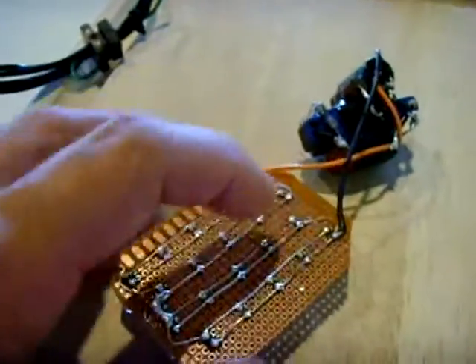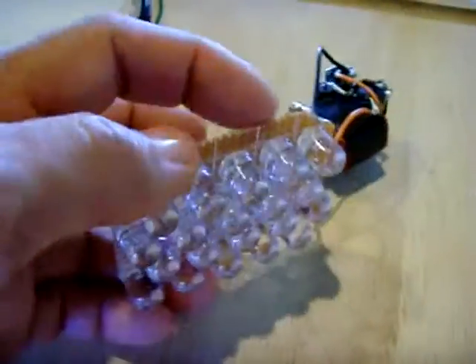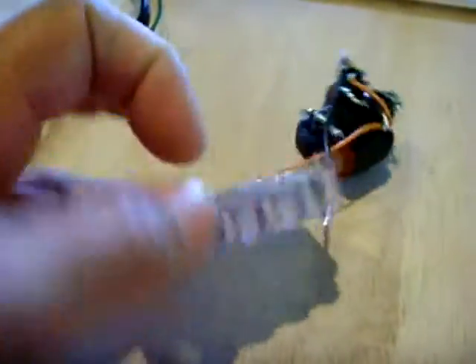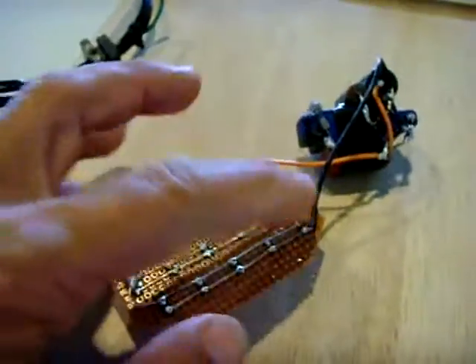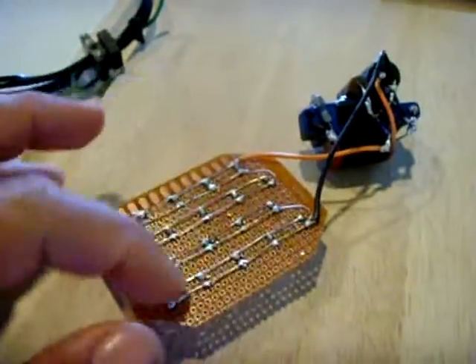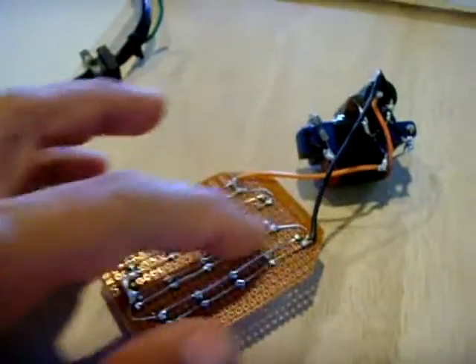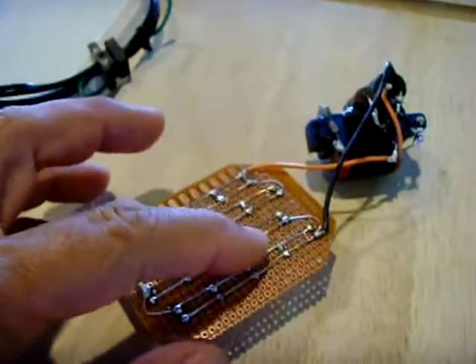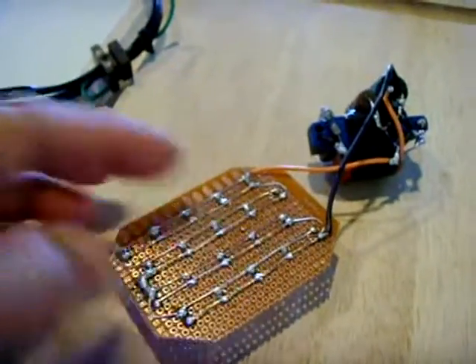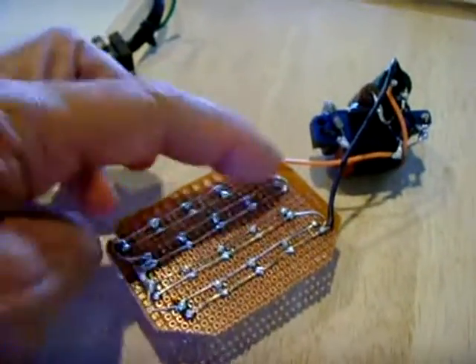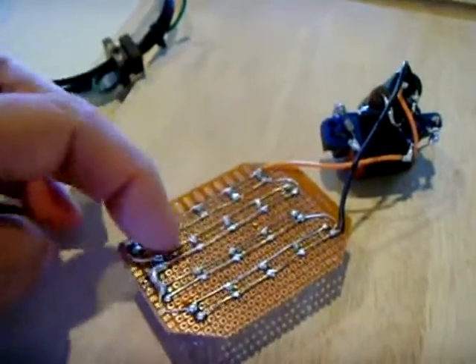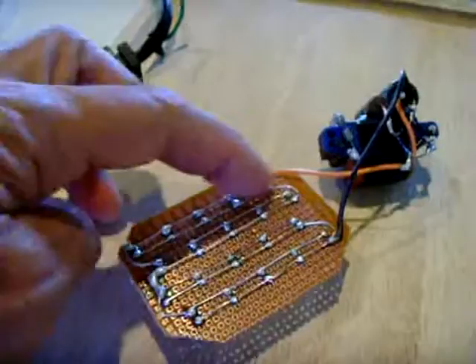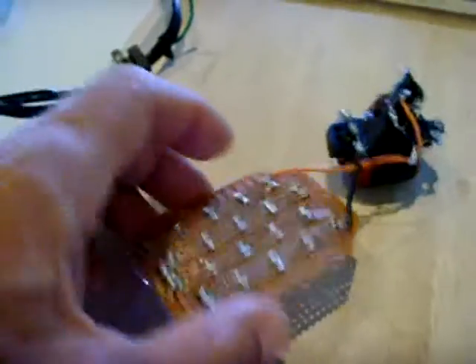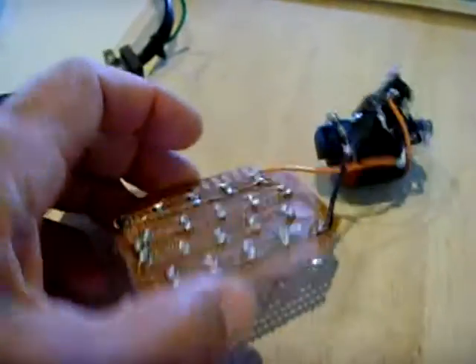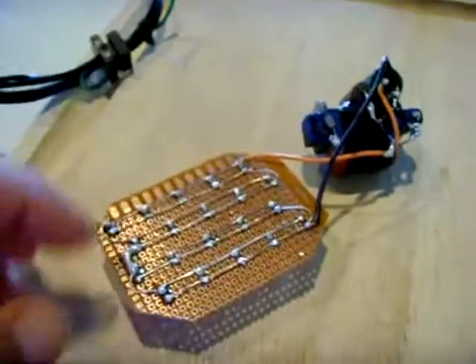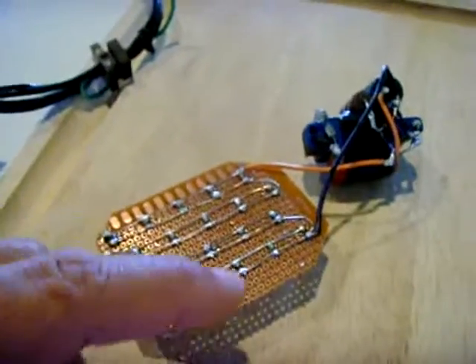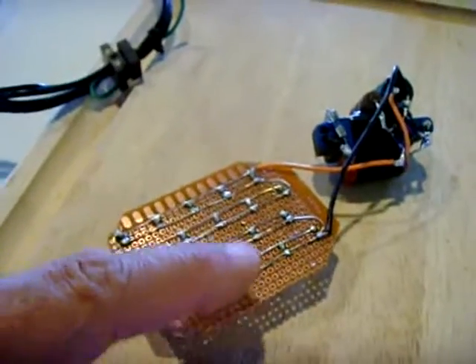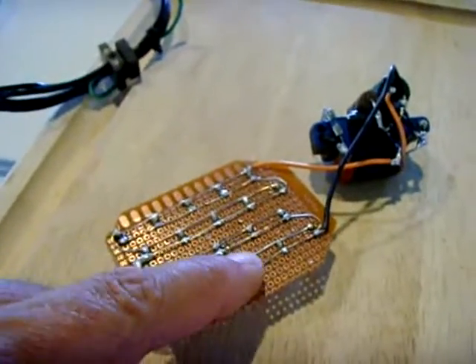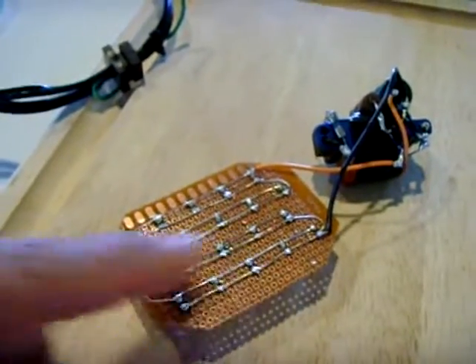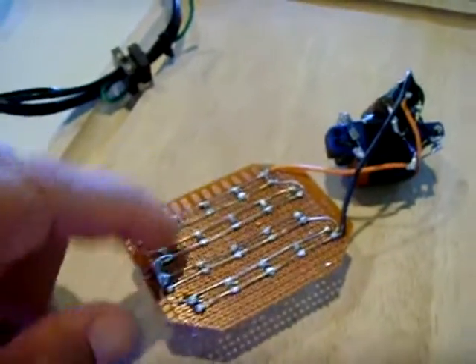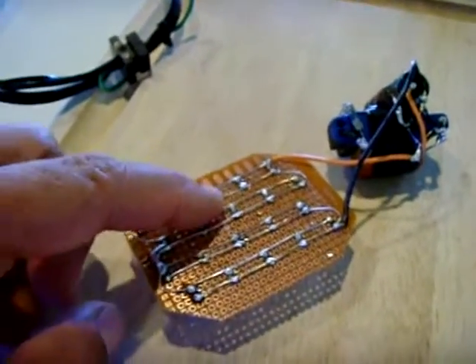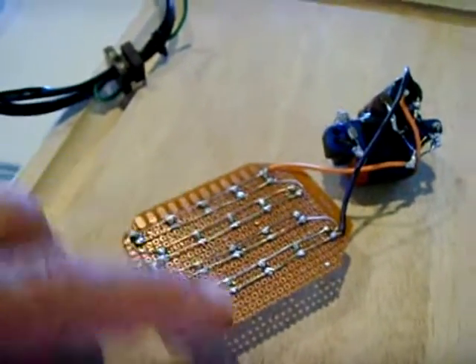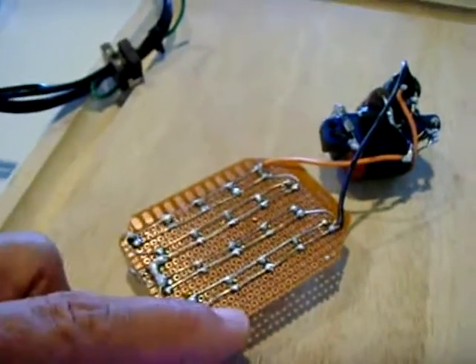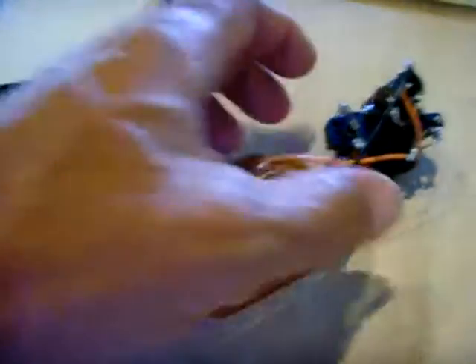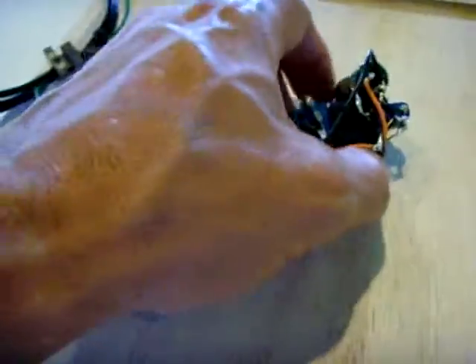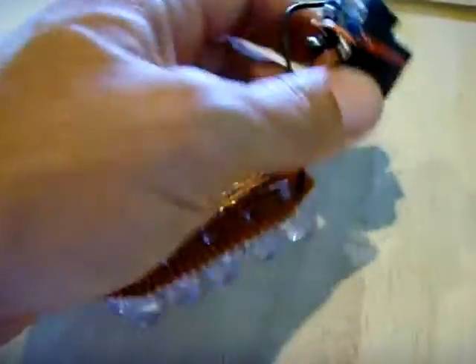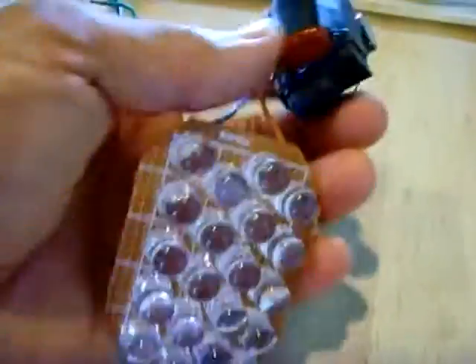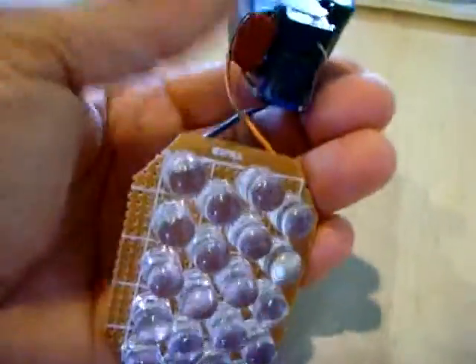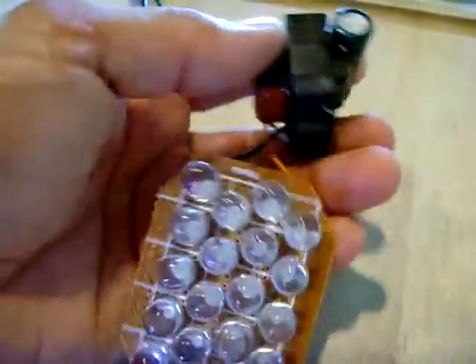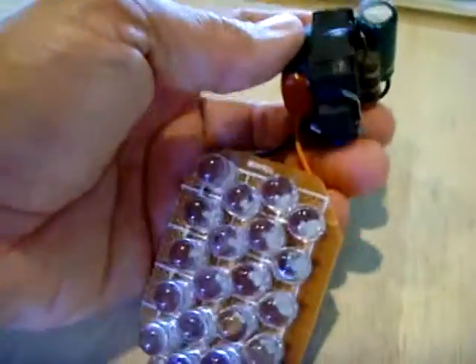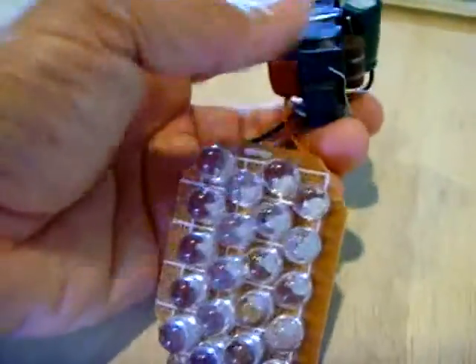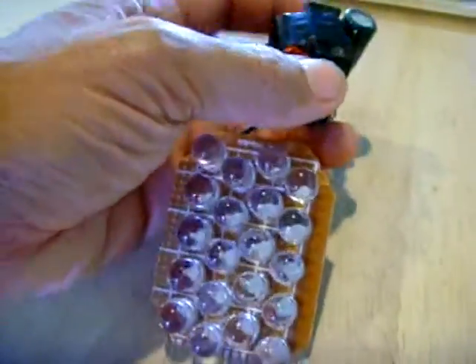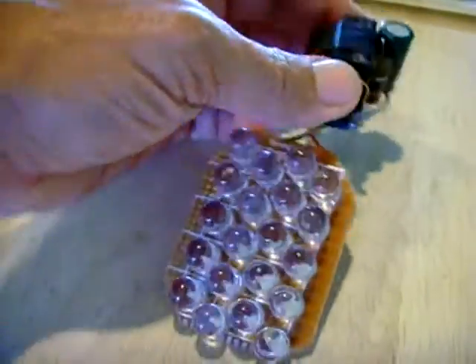I've got ten of them together in parallel for three volts, another ten in parallel for three volts, and then I have one bank tied into the other bank to make six volts. Nothing gets hot, it runs perfect, and it is bright as hell.